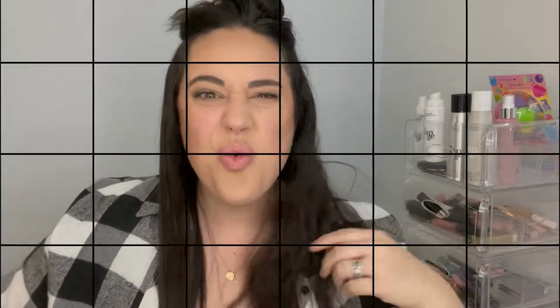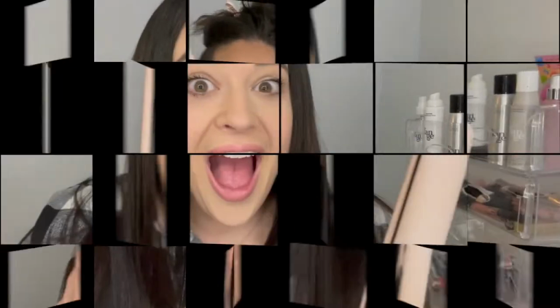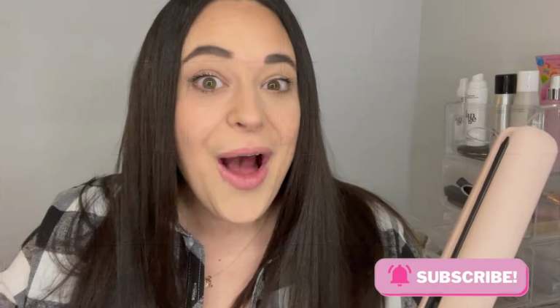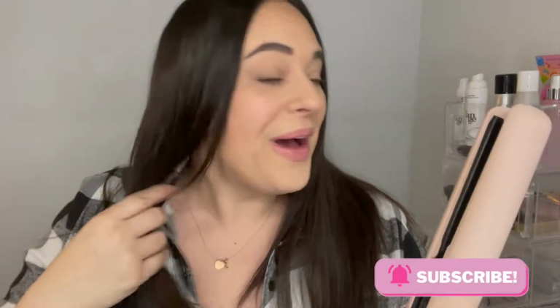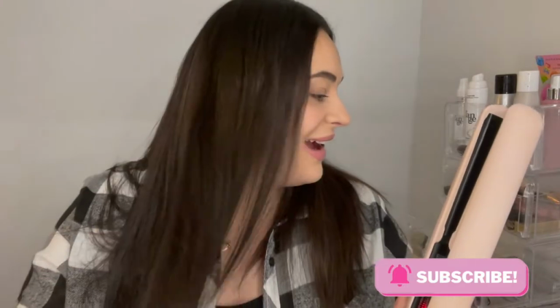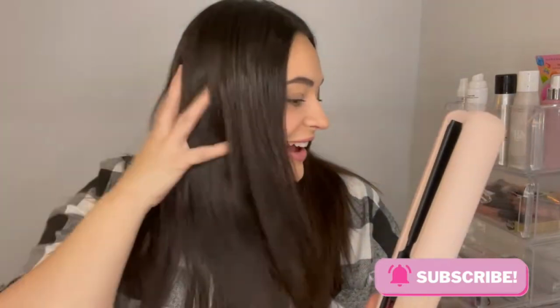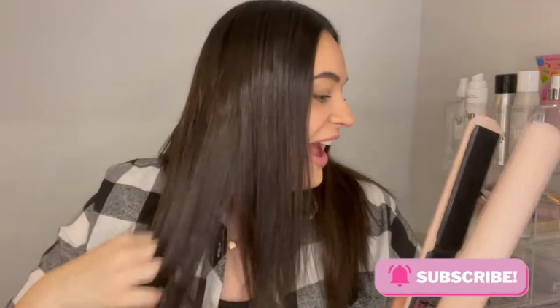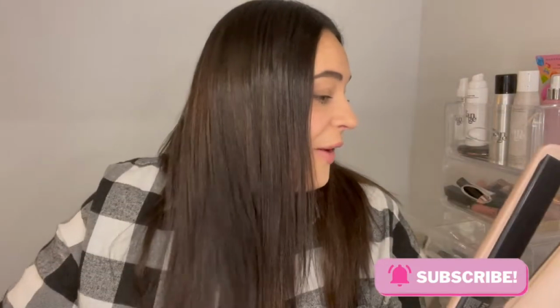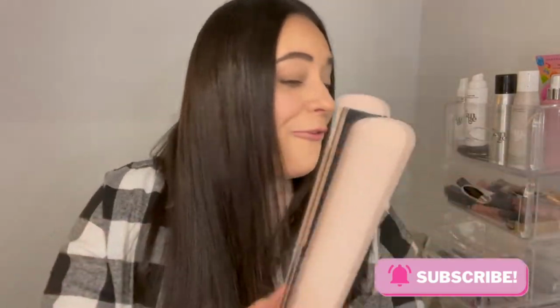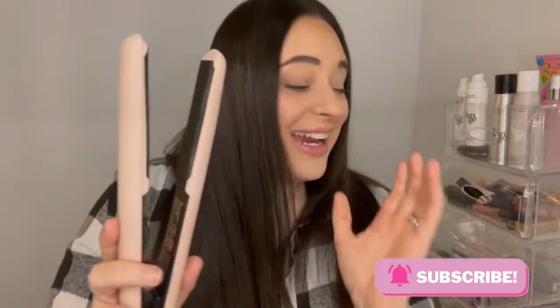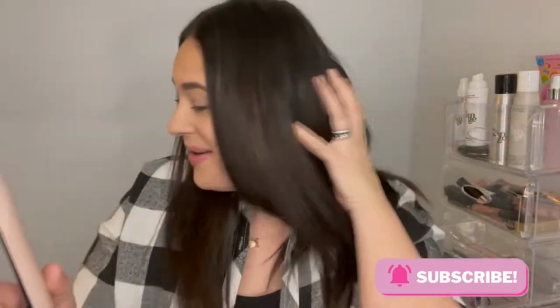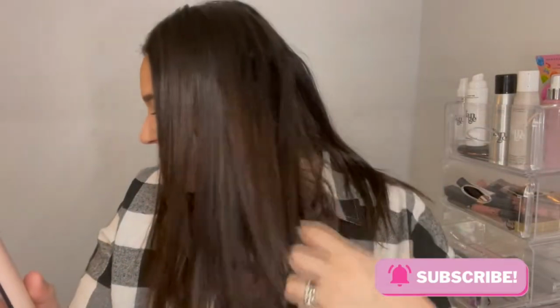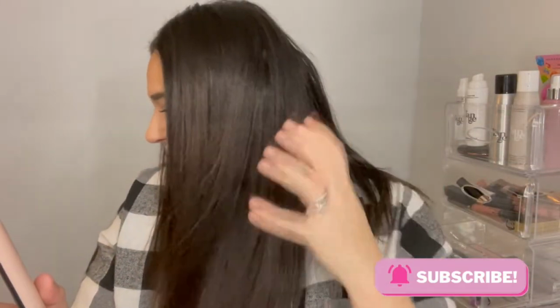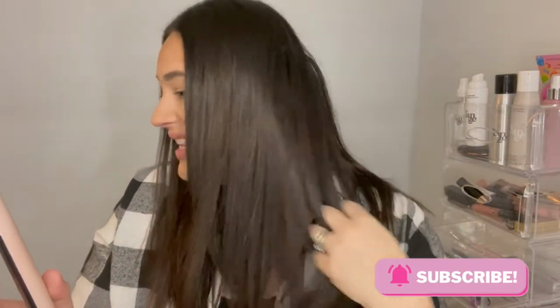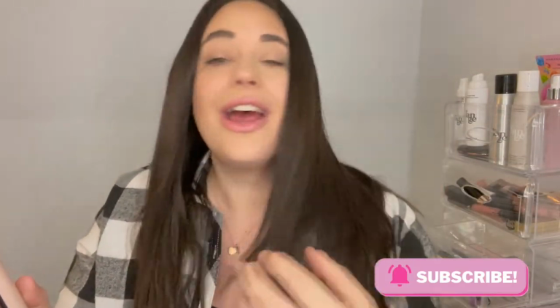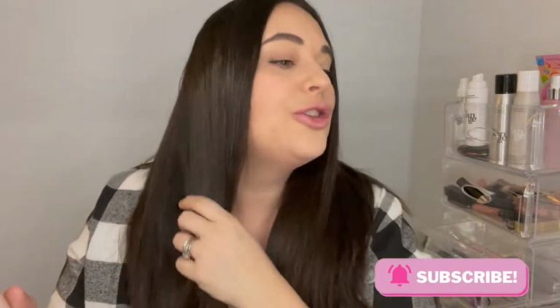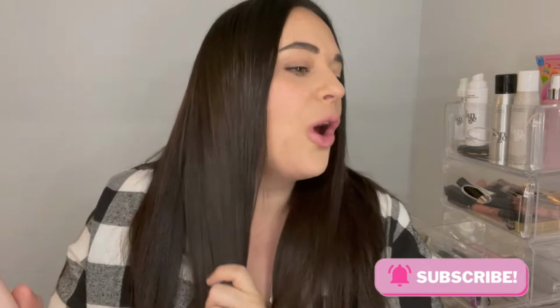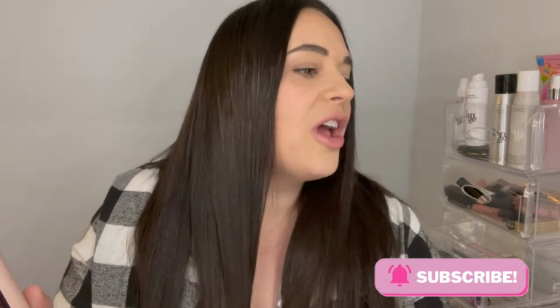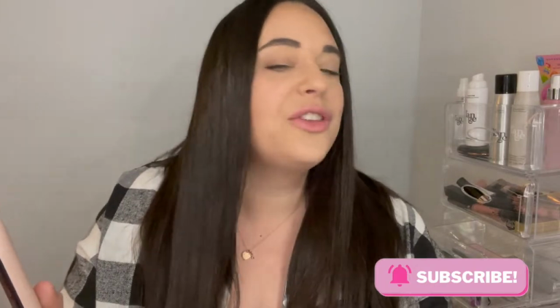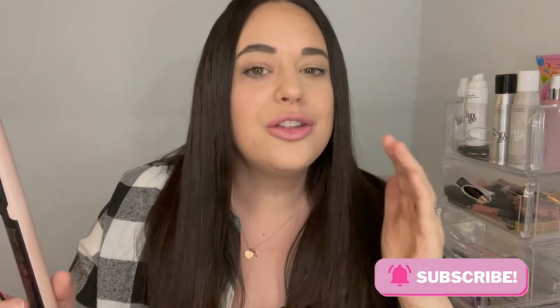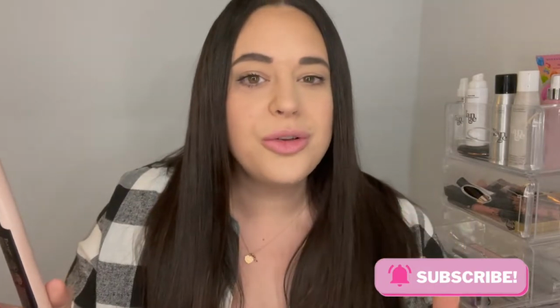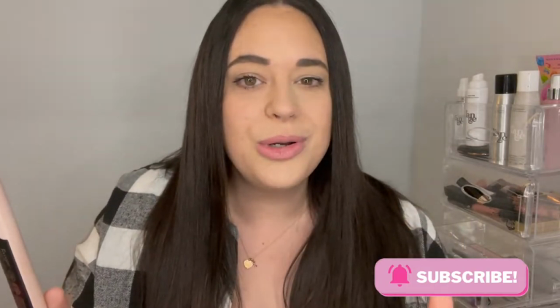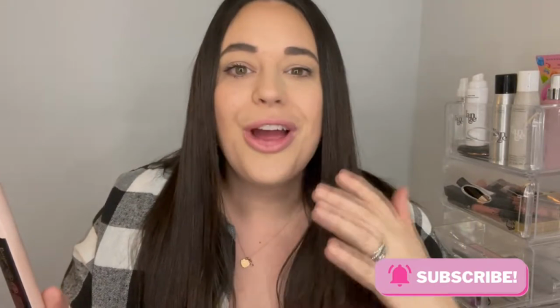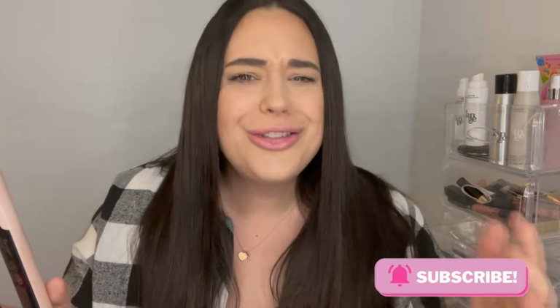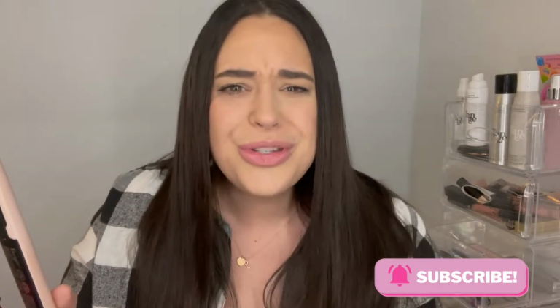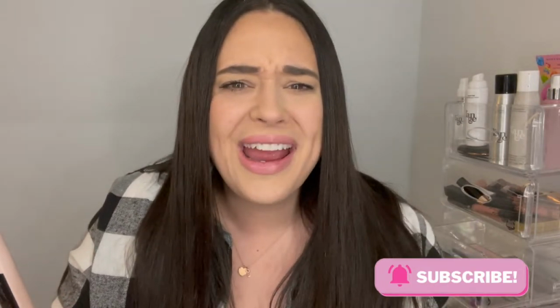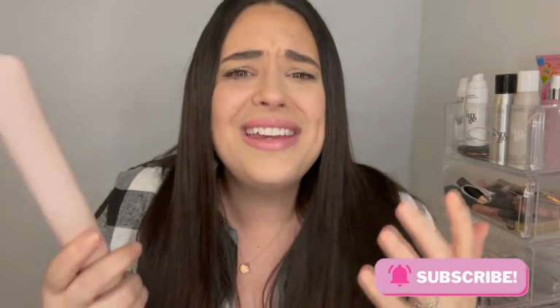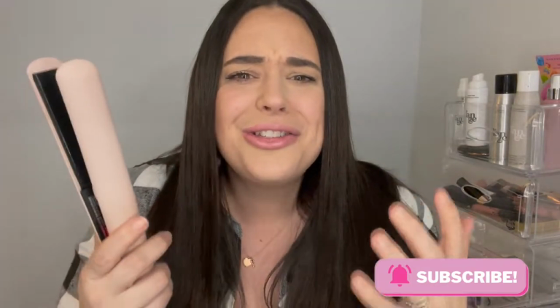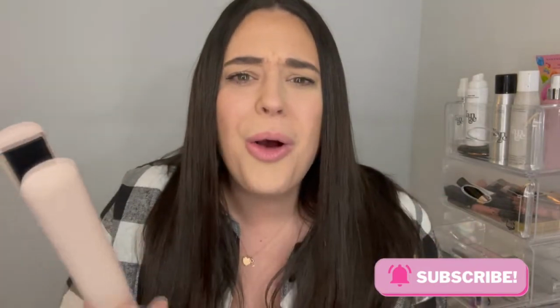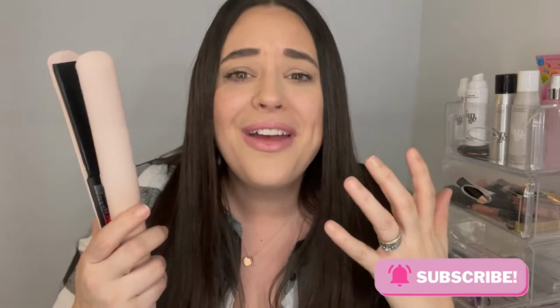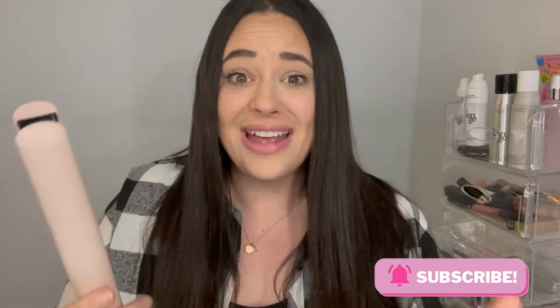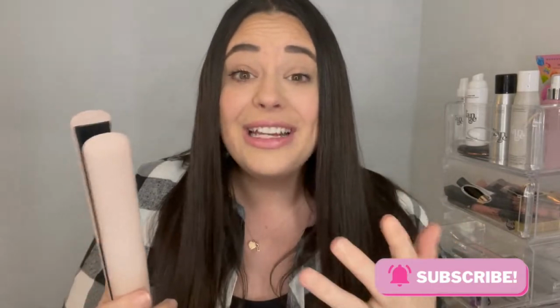Oh my gosh, how amazing is this? So soft, so smooth, so straight, and so fast — literally one pass!